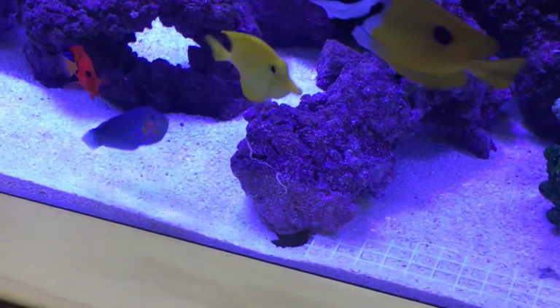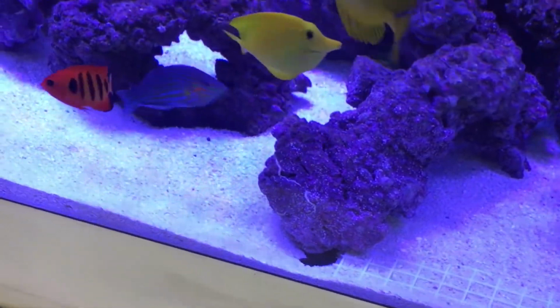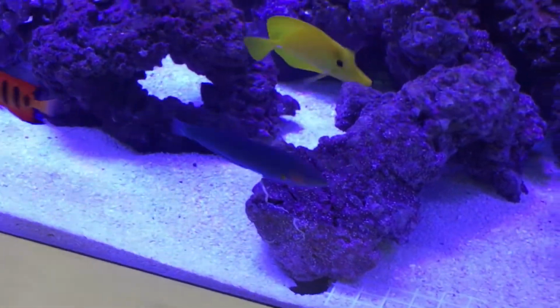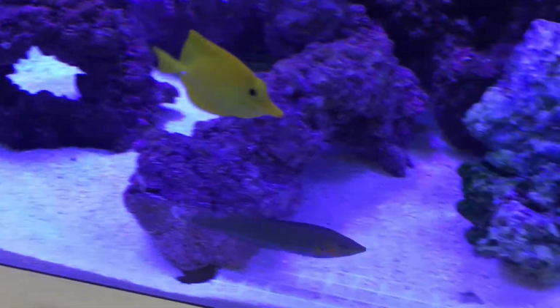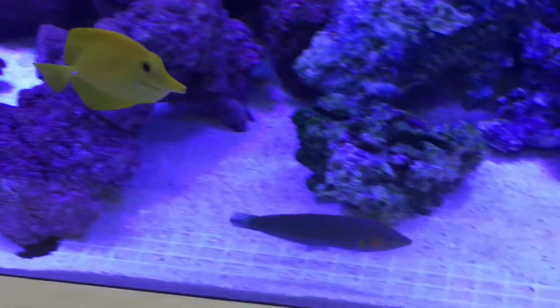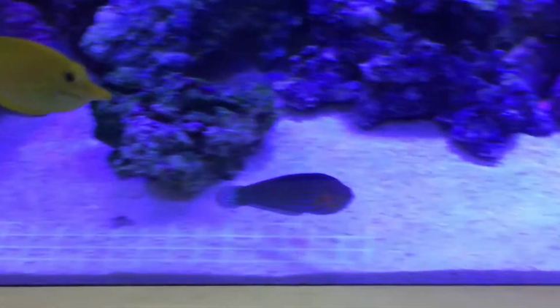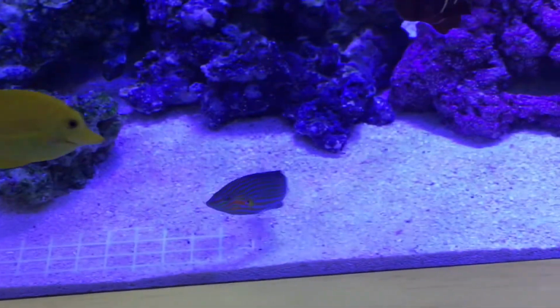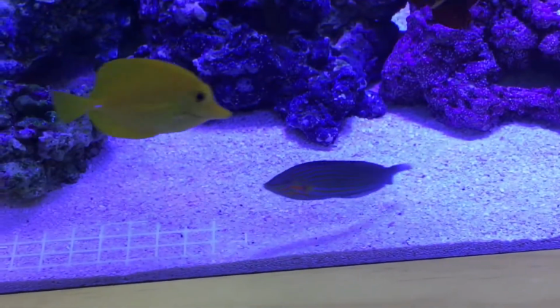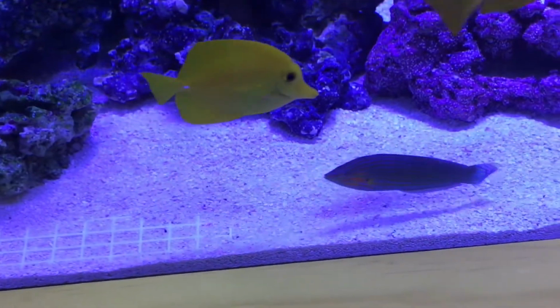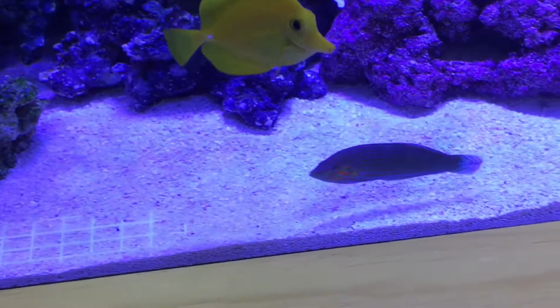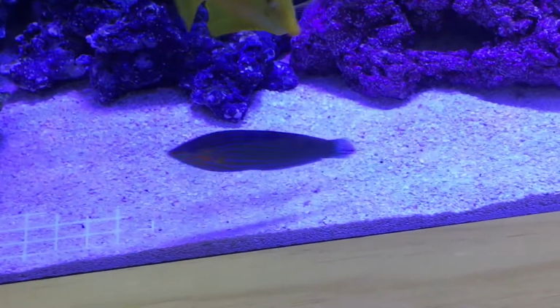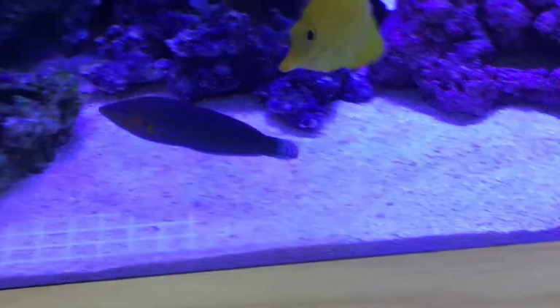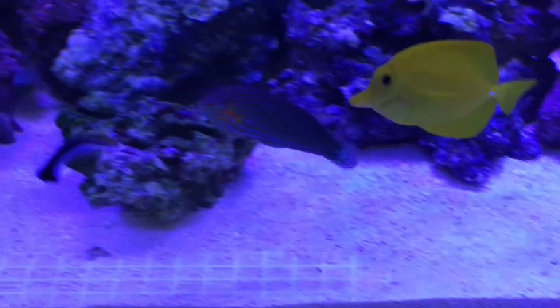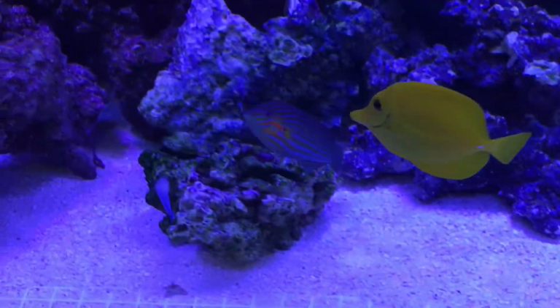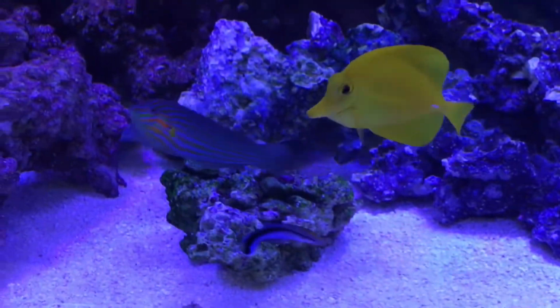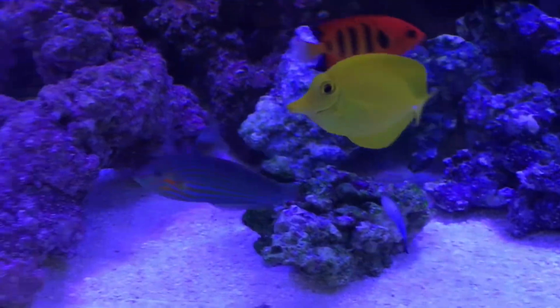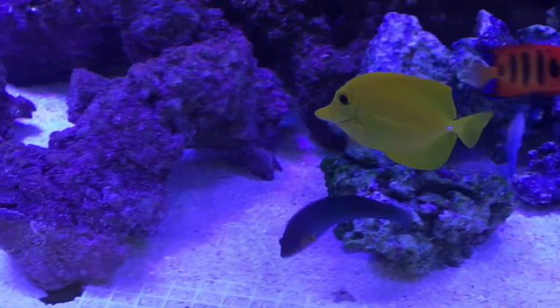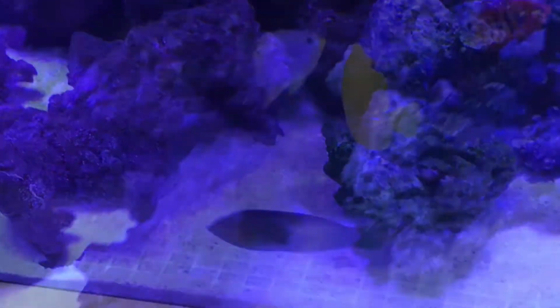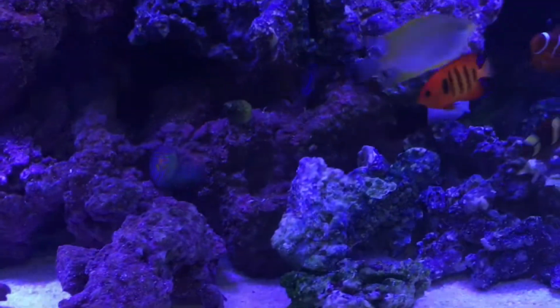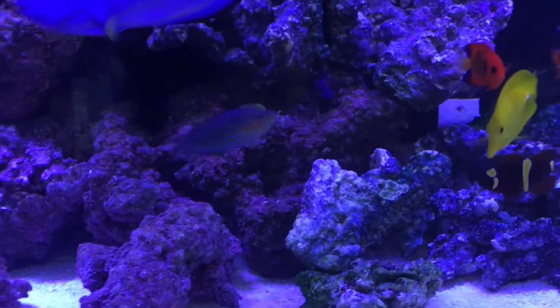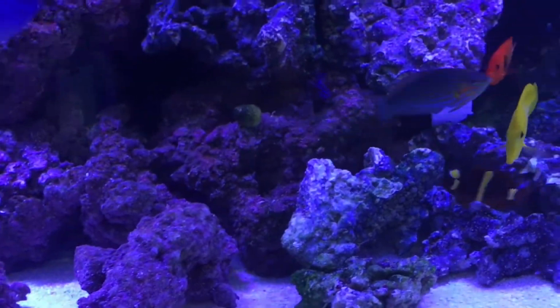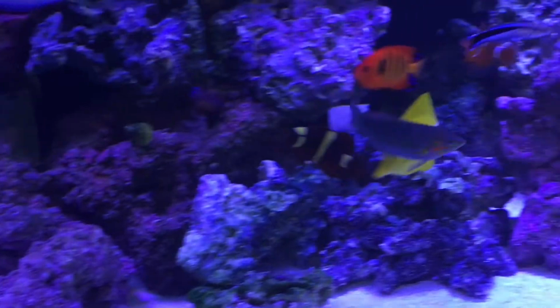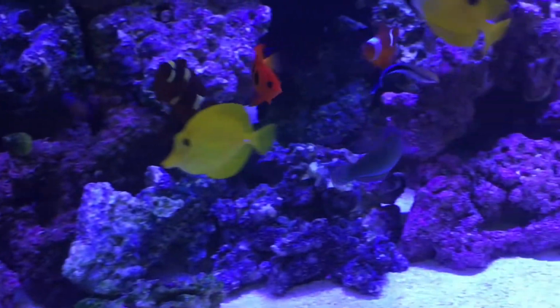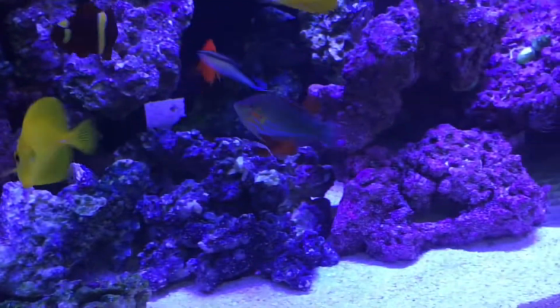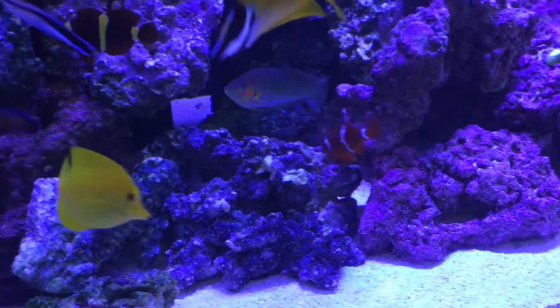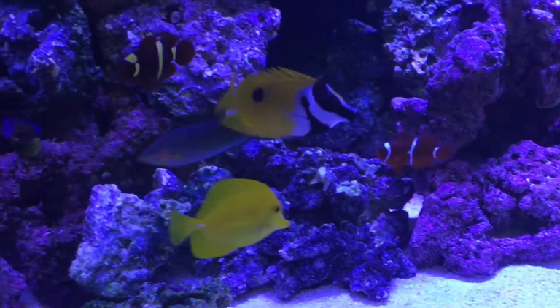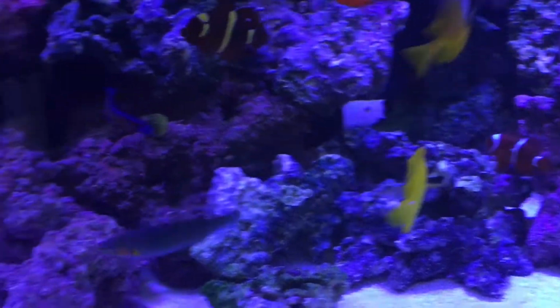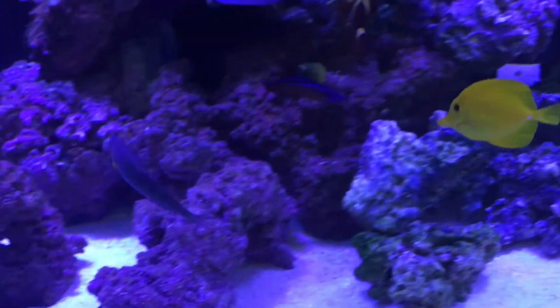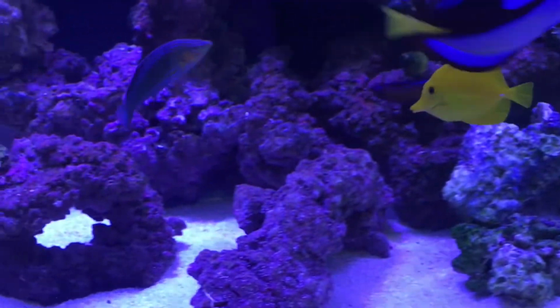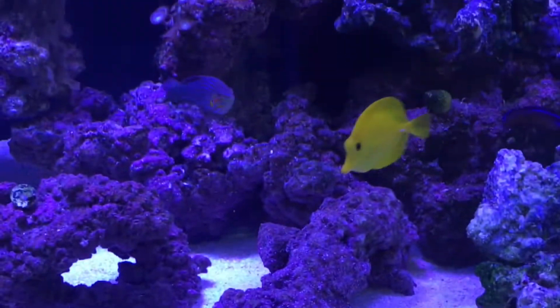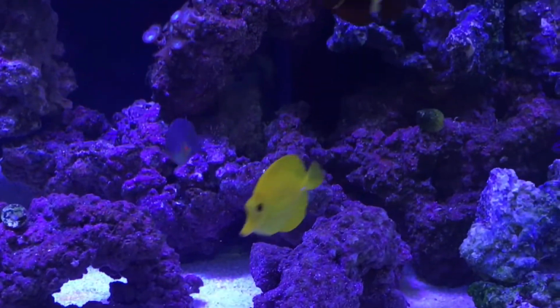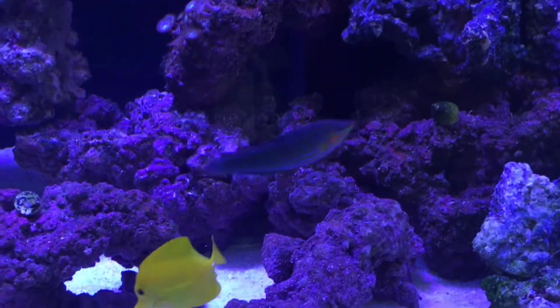So if you're looking for a wrasse, the Melanurus Wrasse is a nice choice. I hope you guys enjoyed this quick spotlight of the fish in the 150 STA. Thanks, everyone.